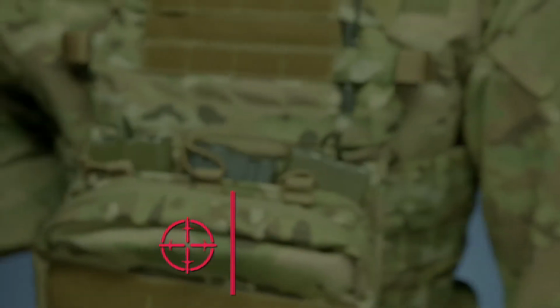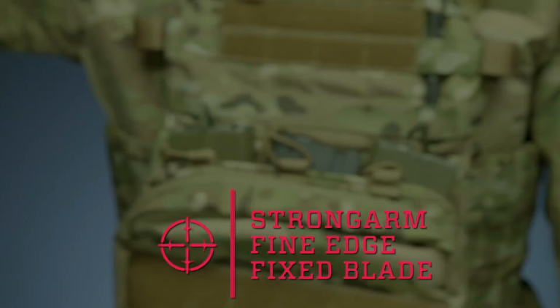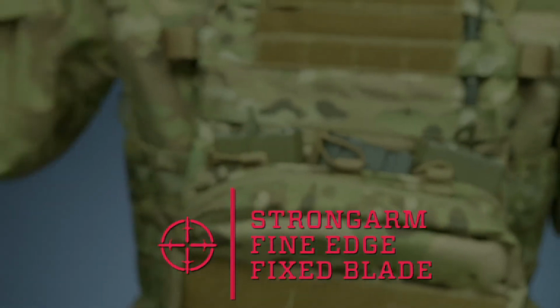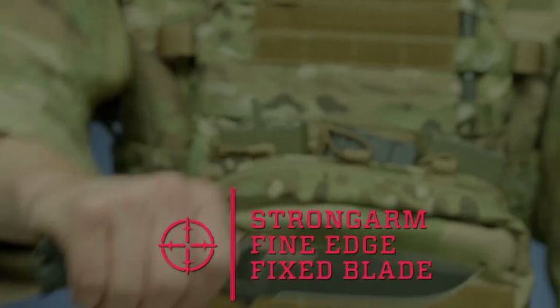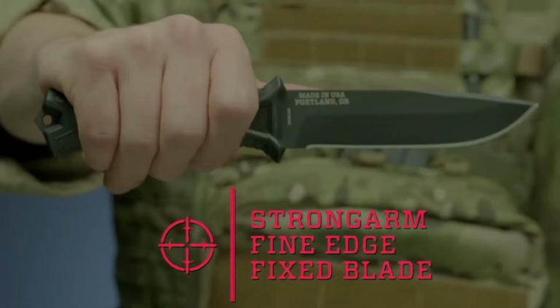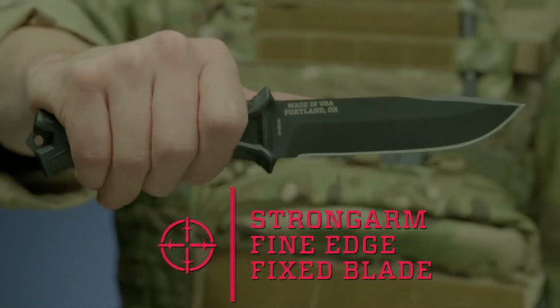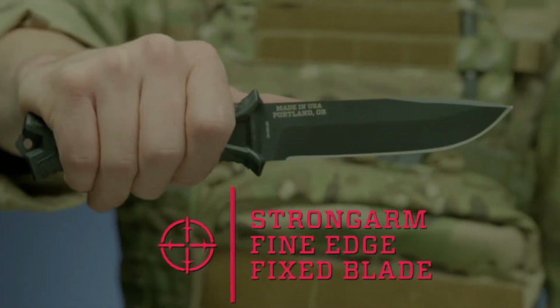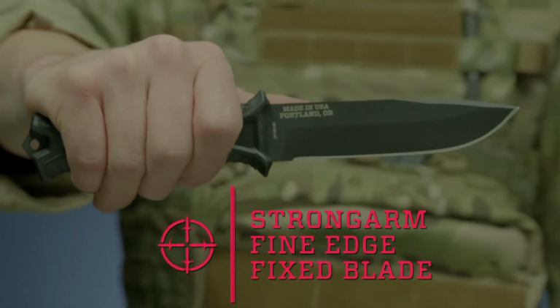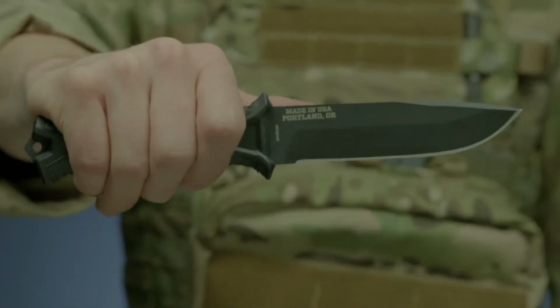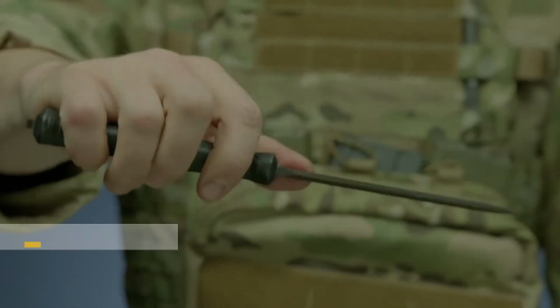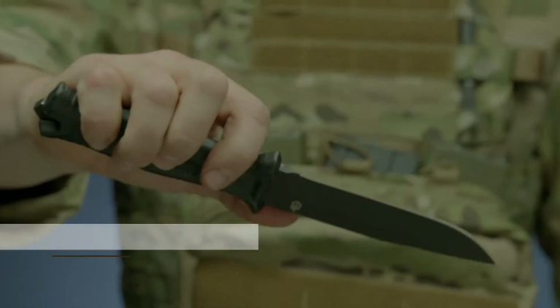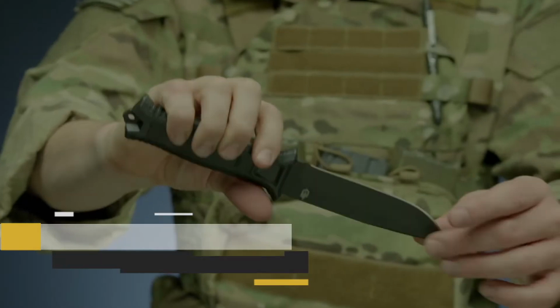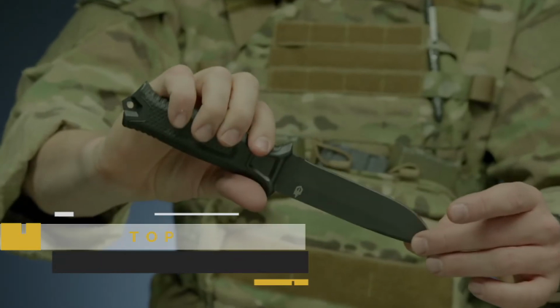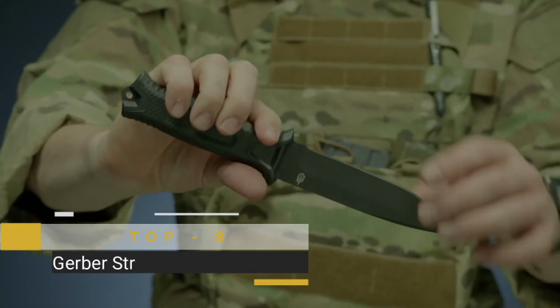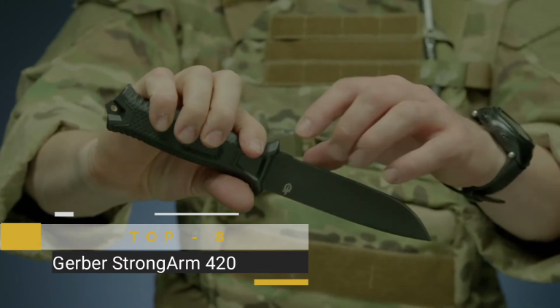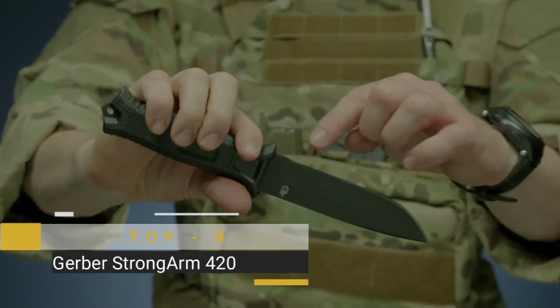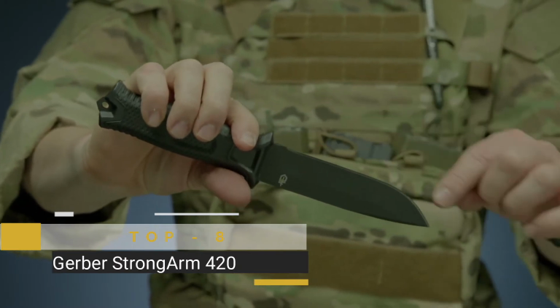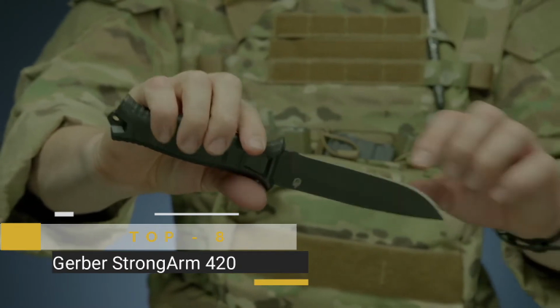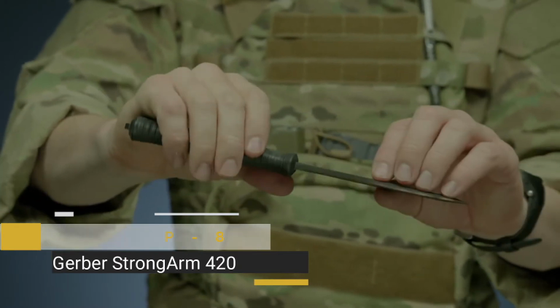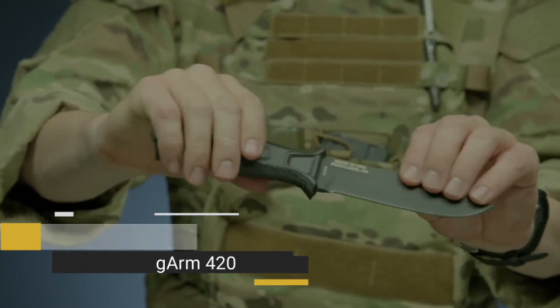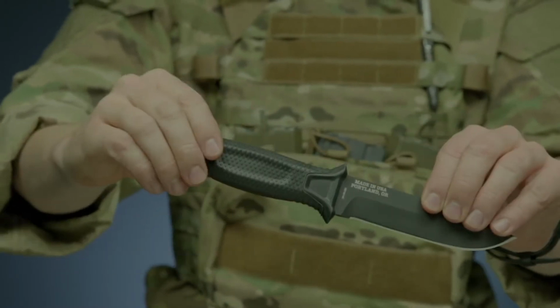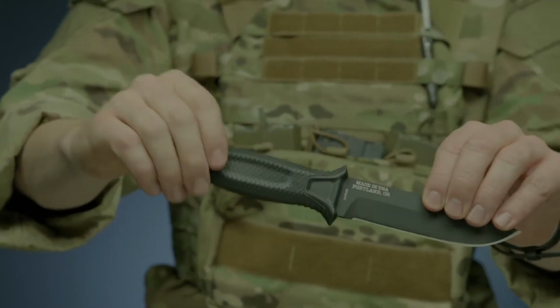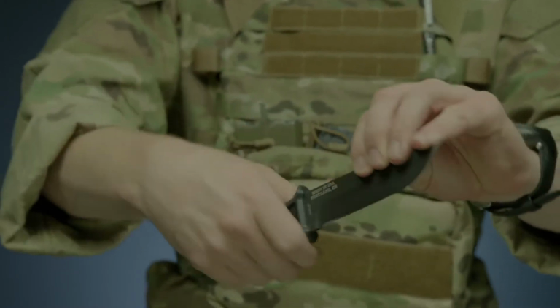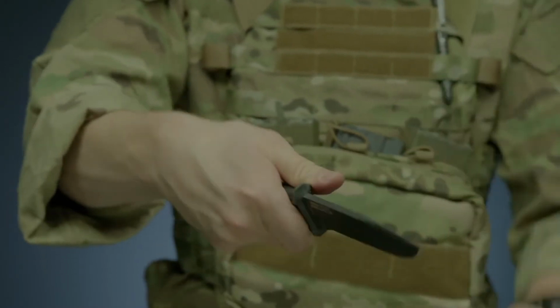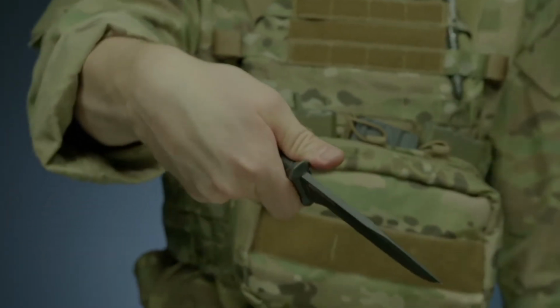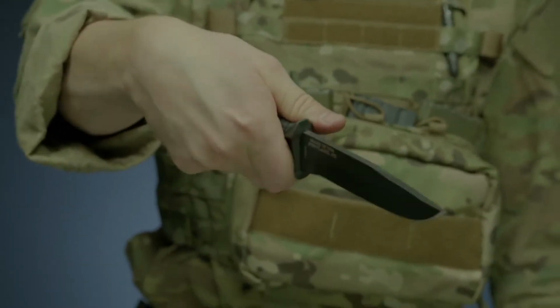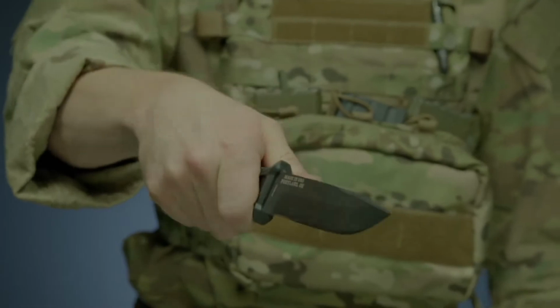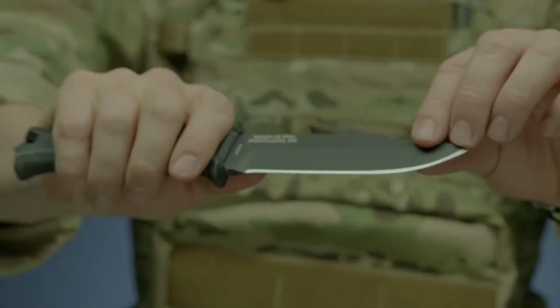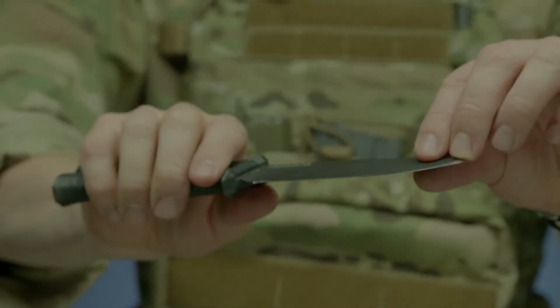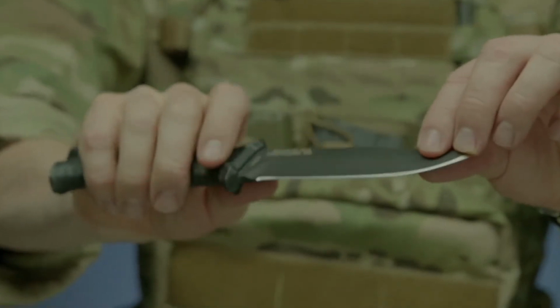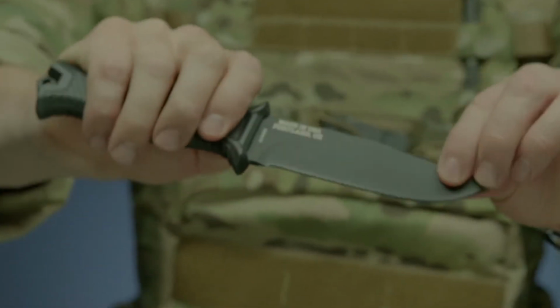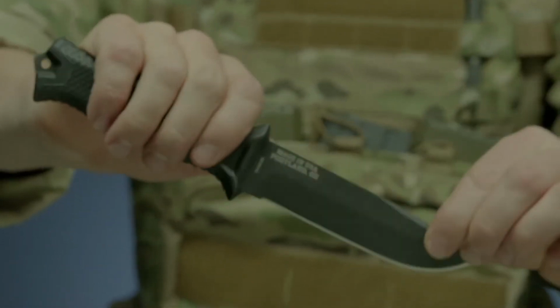This is the Strongarm Fine Edge Fixed Blade Knife. It features full tank construction with a 420 high carbon fine edge blade for strength and durability. It's coated in black ceramic for low profile use and corrosion resistance.